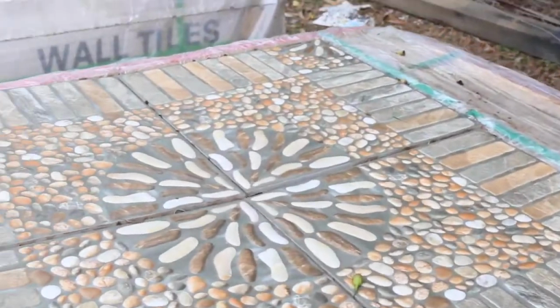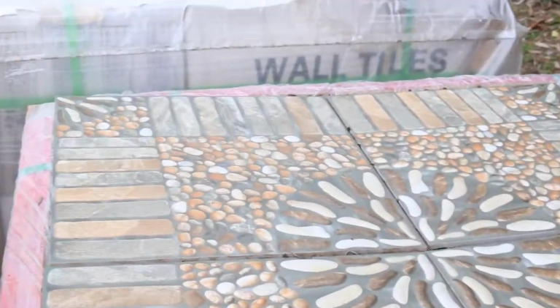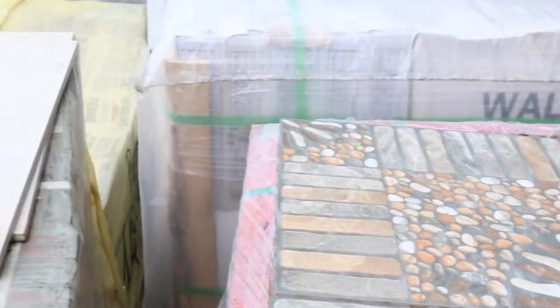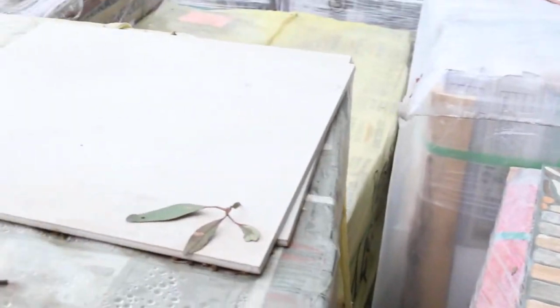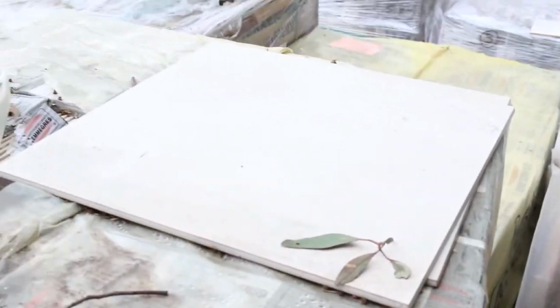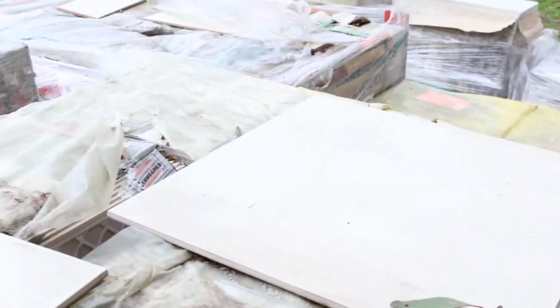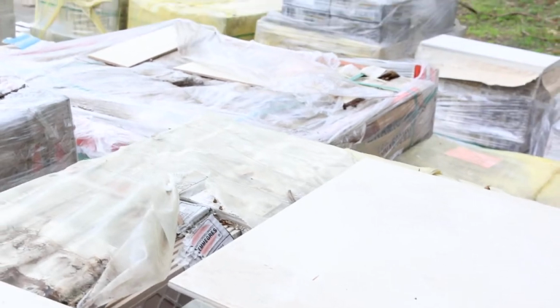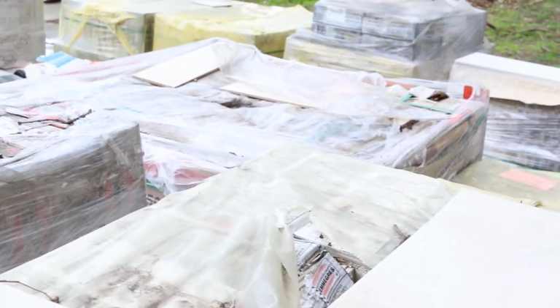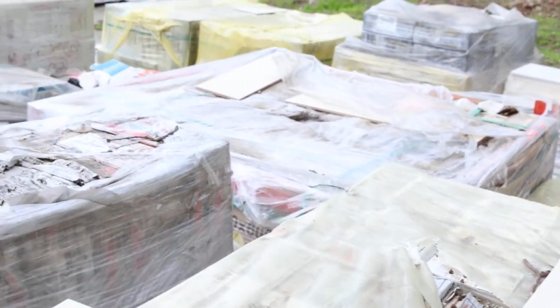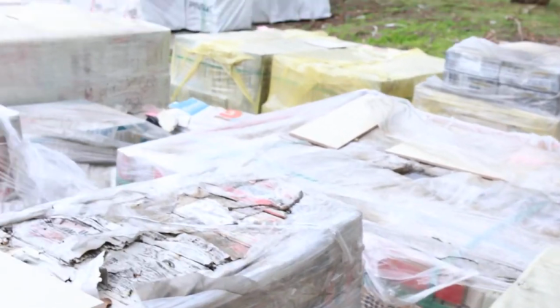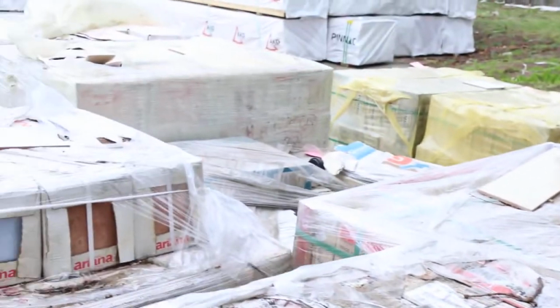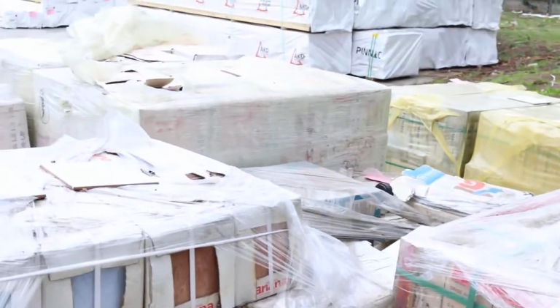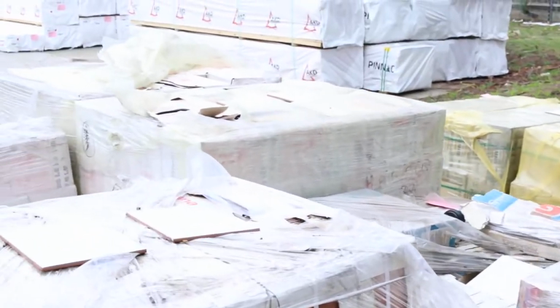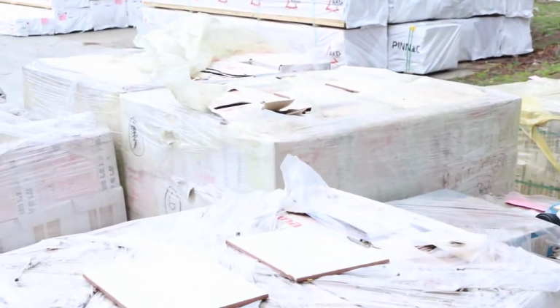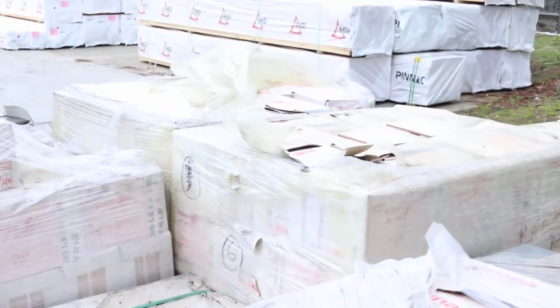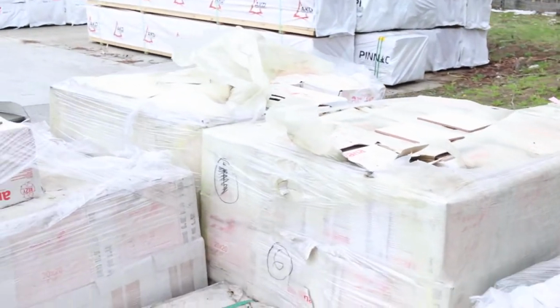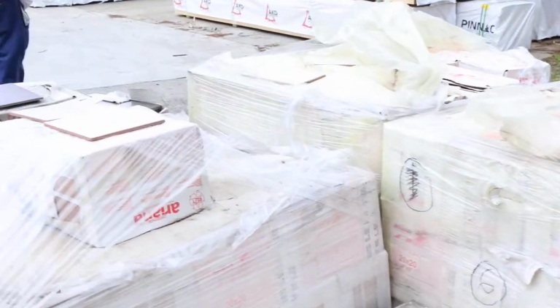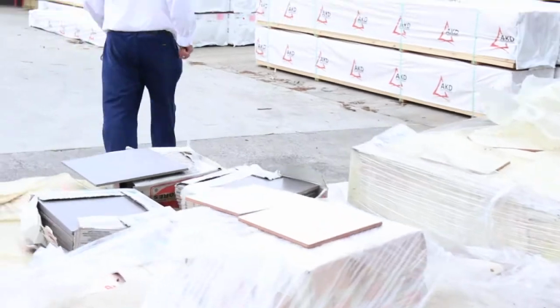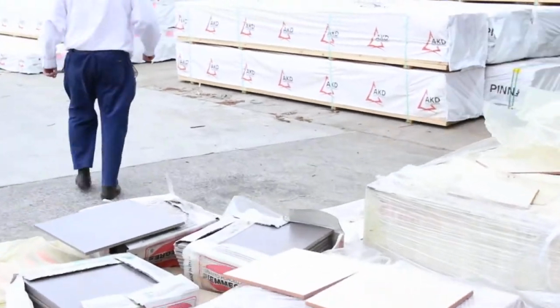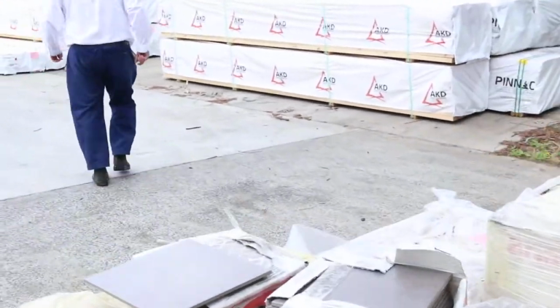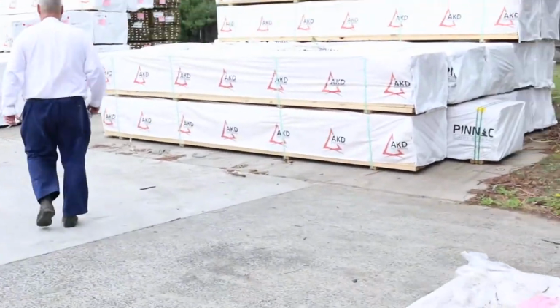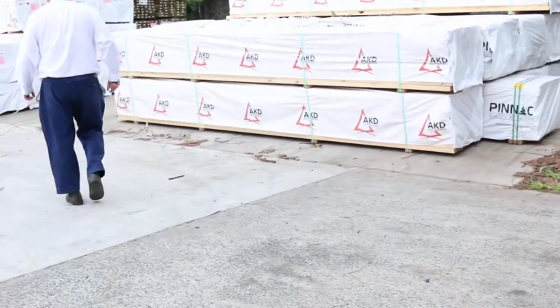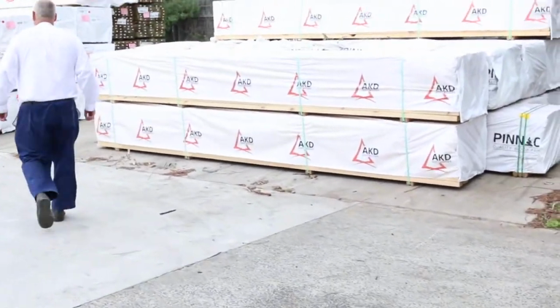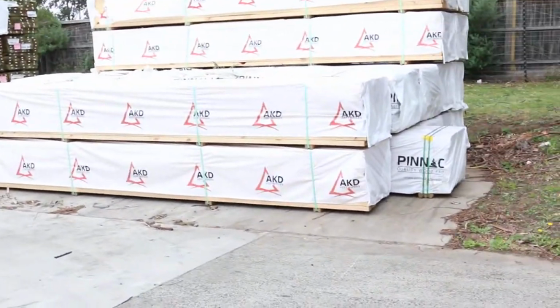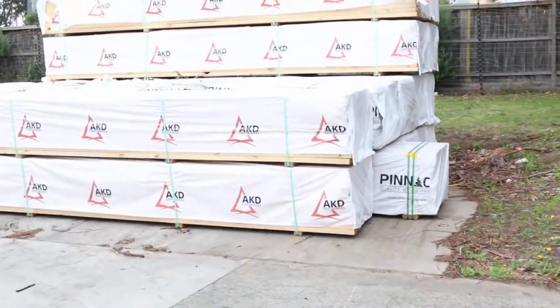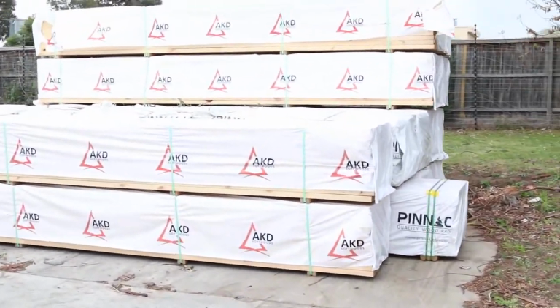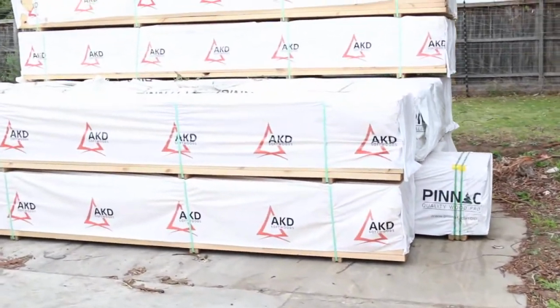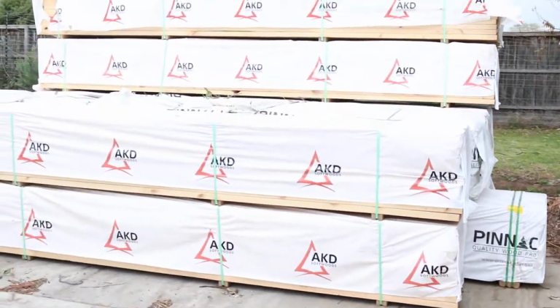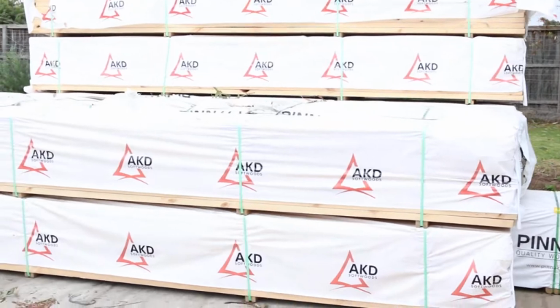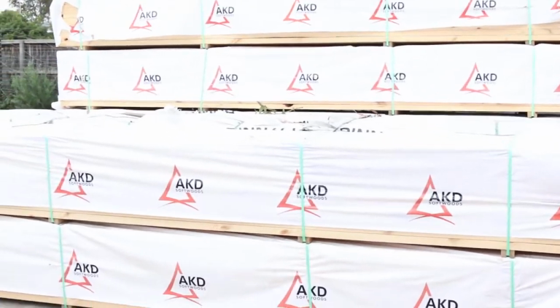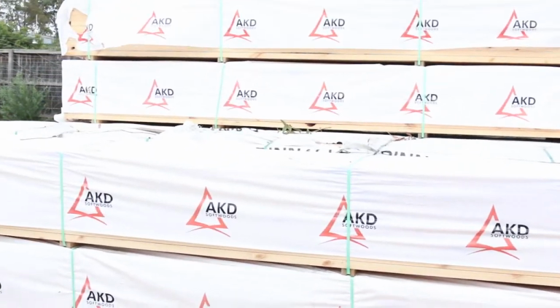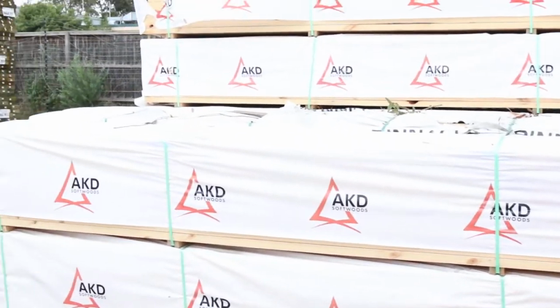Got some external tiles there and some internal ones — there's a whole range of different tiles there. Making our way over this direction now. We've had a nice load of framing come in.